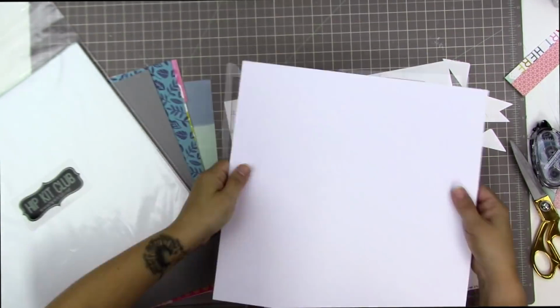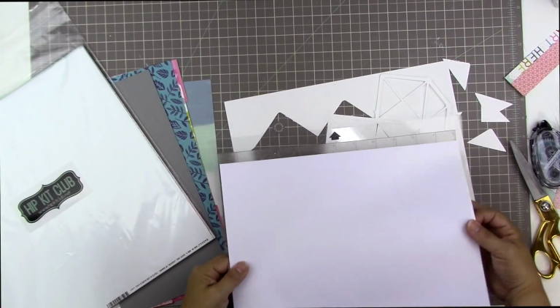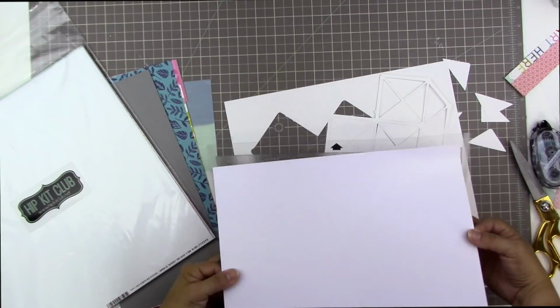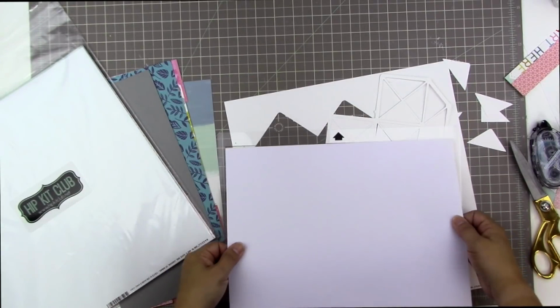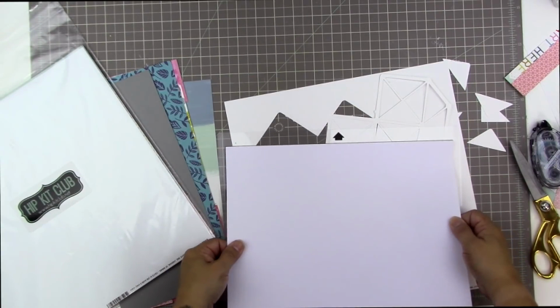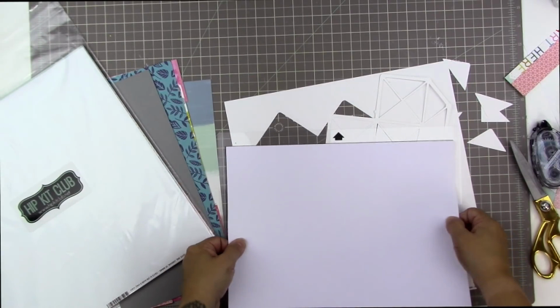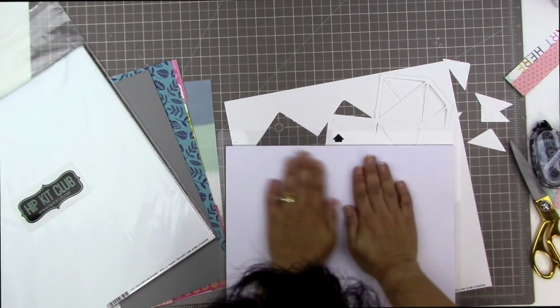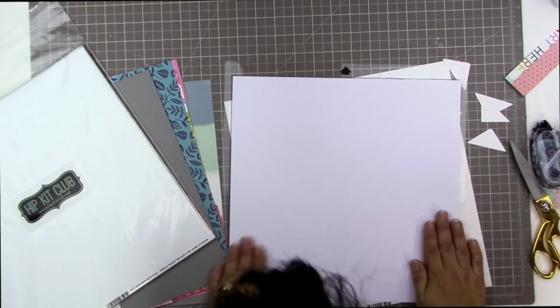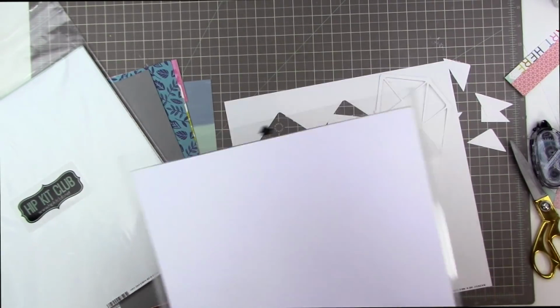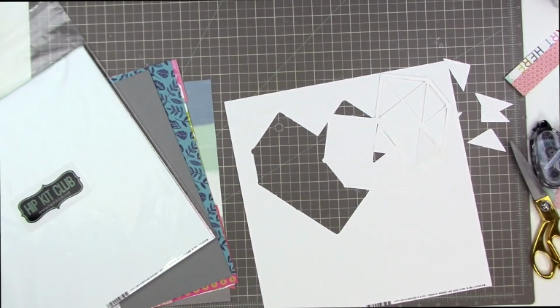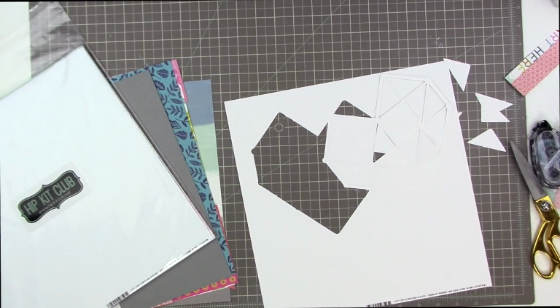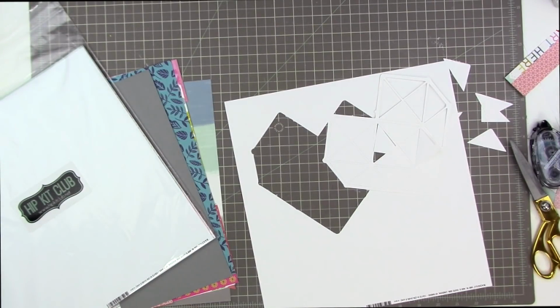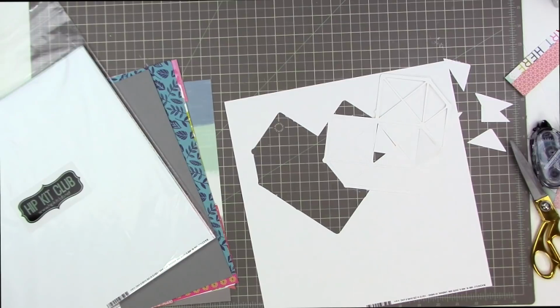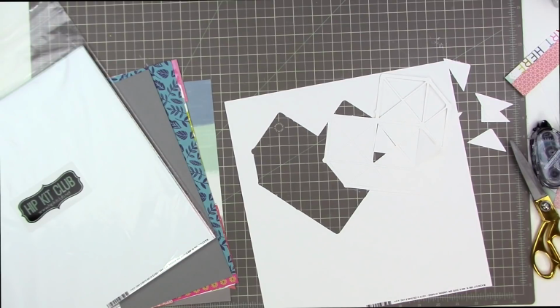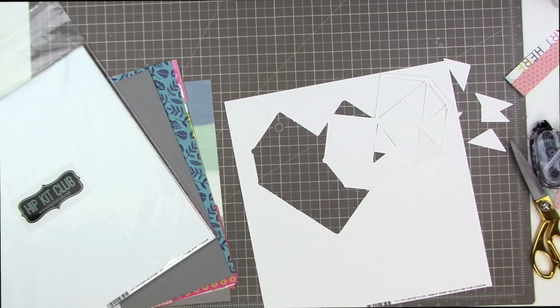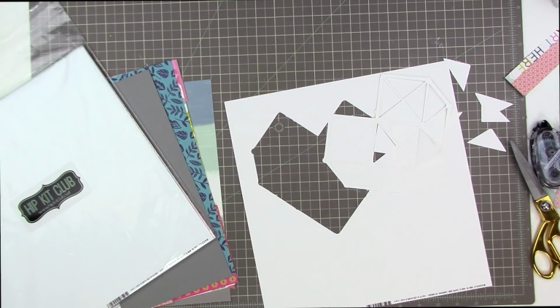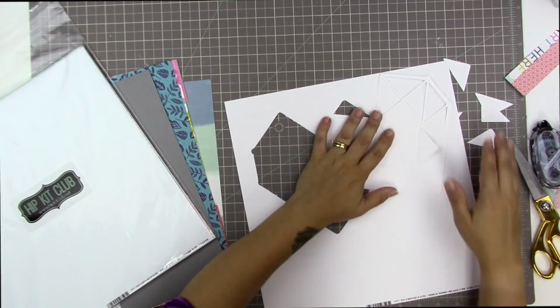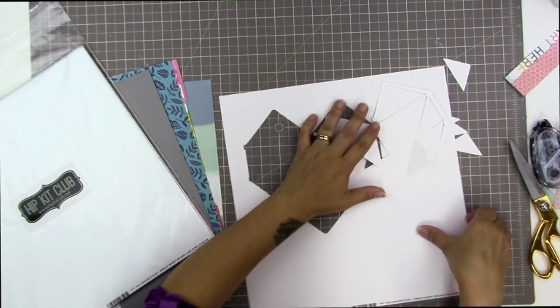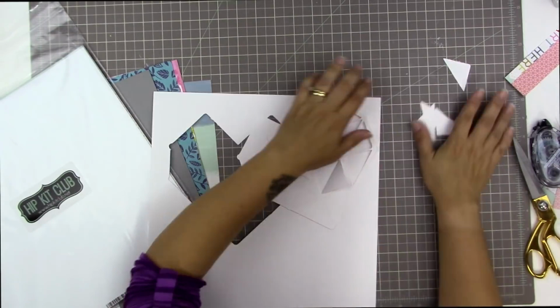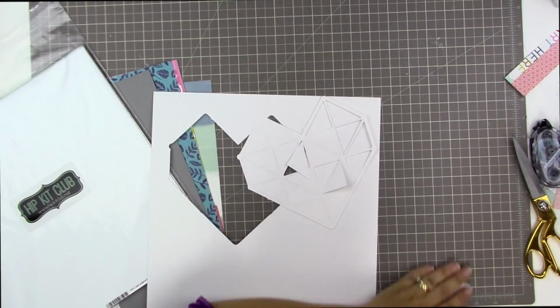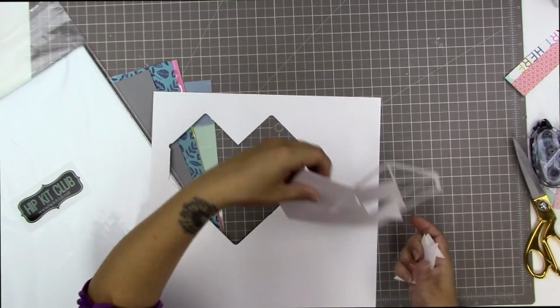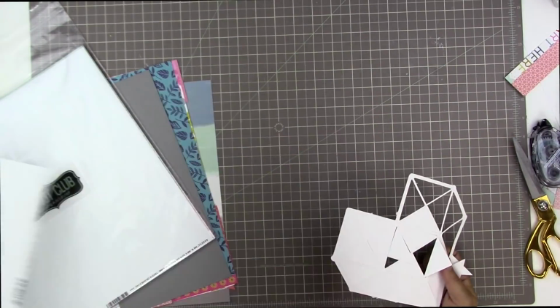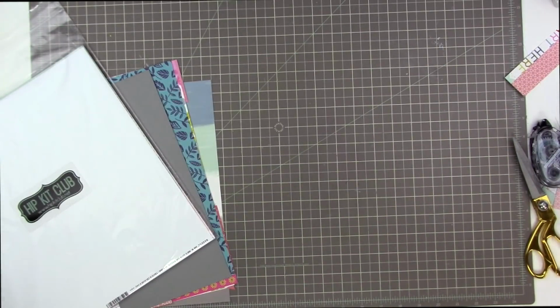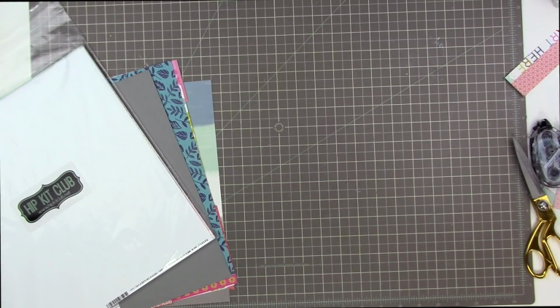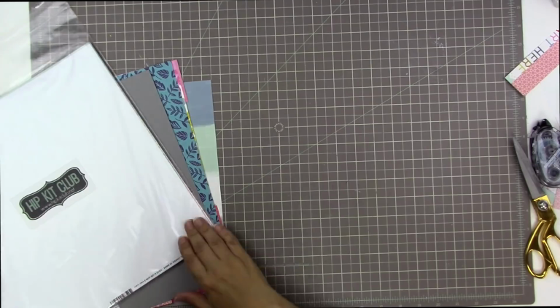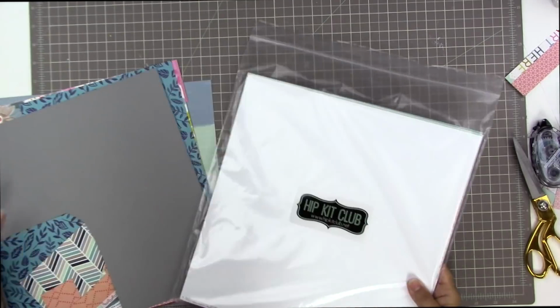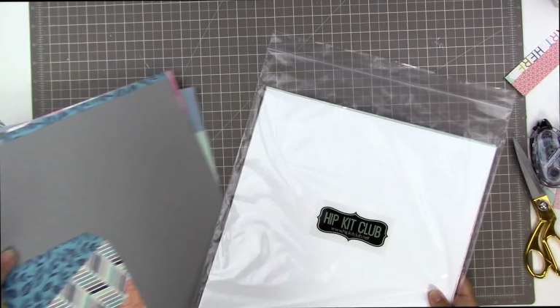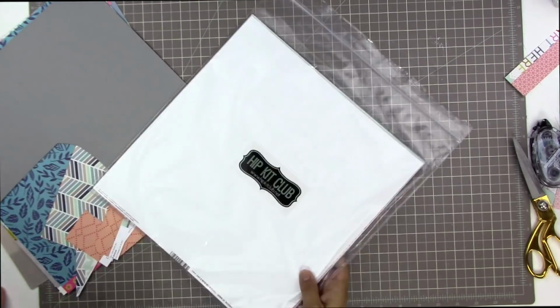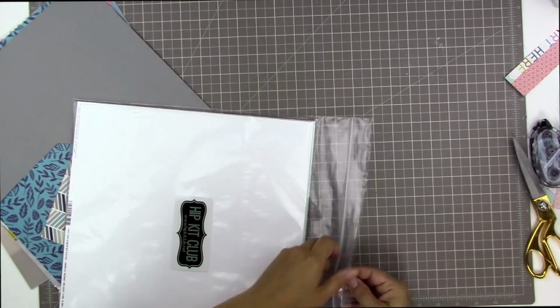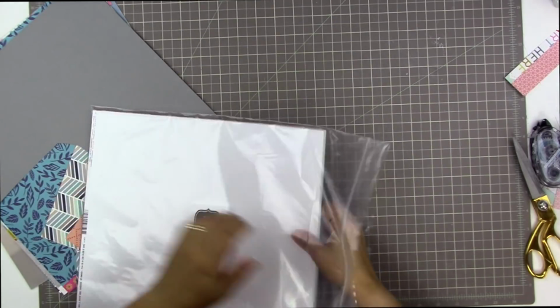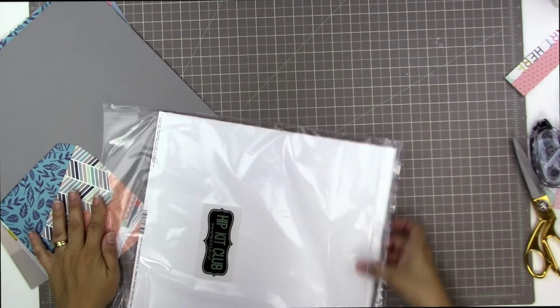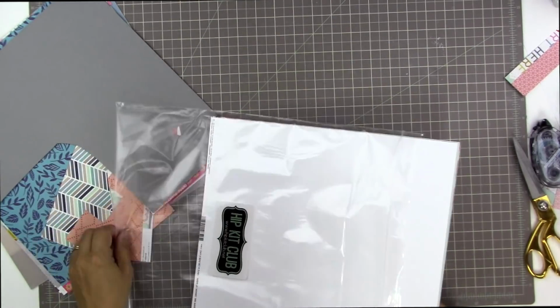Look at the difference in the colors of white. The American Crafts white cardstock has quite a cool bluish-purple tinge to it — you can't really tell unless it's beside a white that doesn't have that cool tone to it.